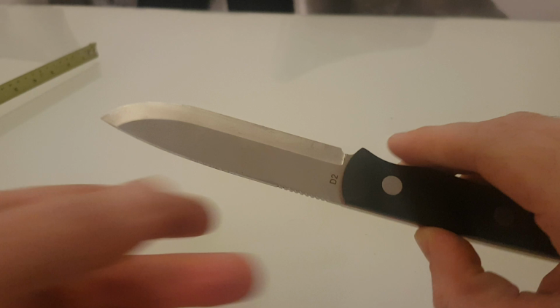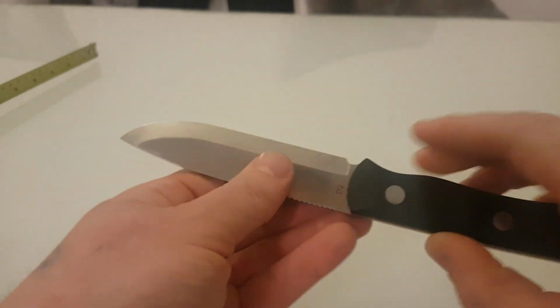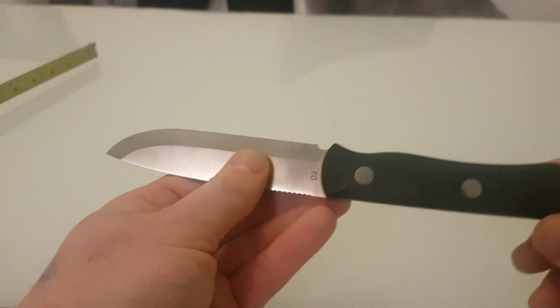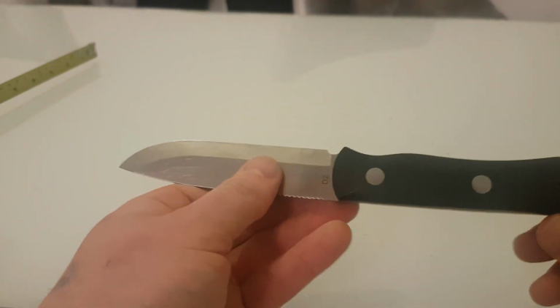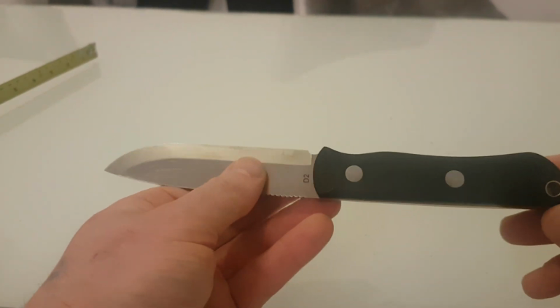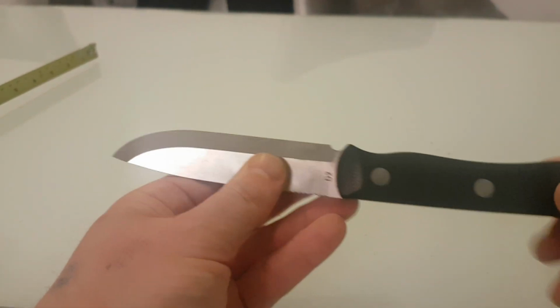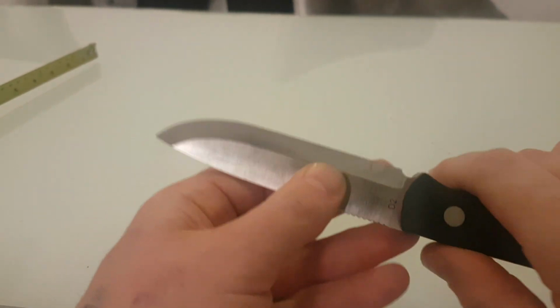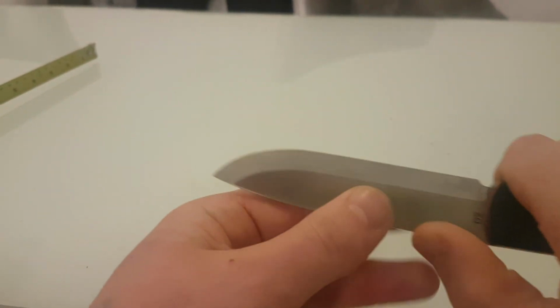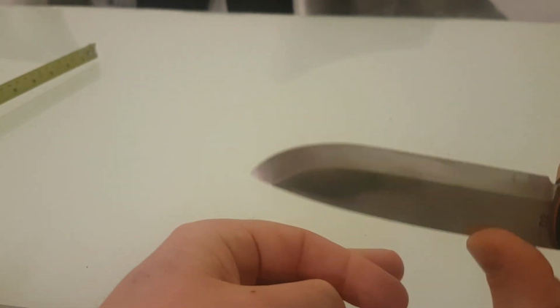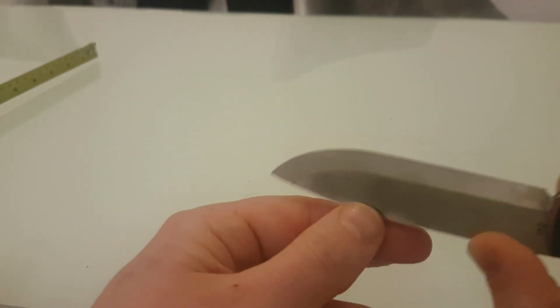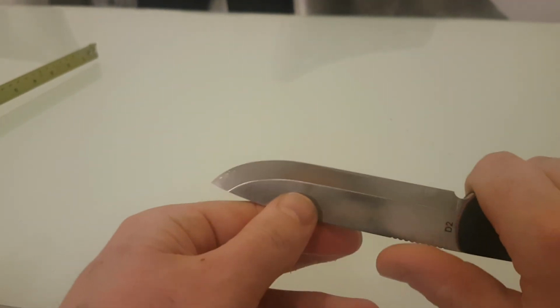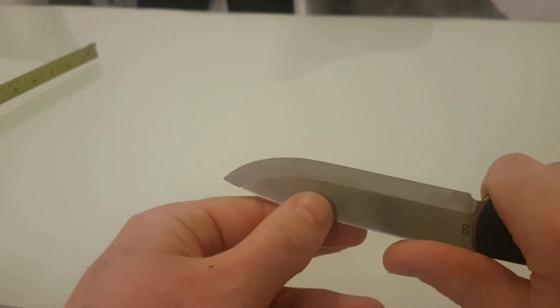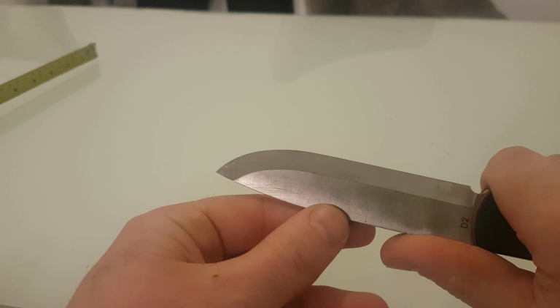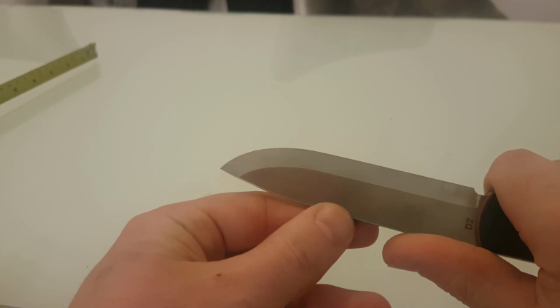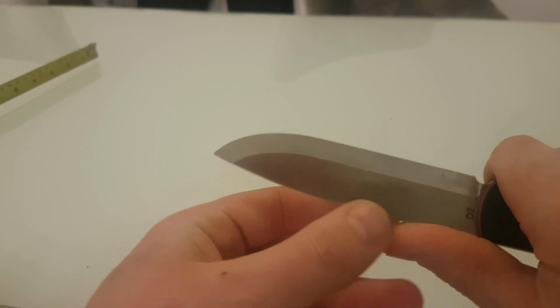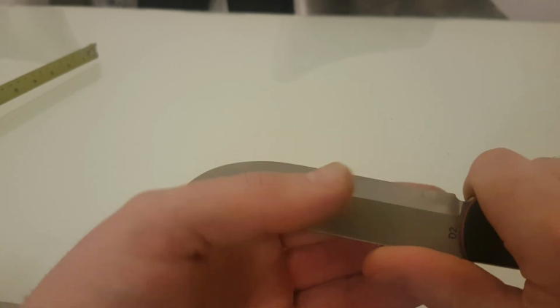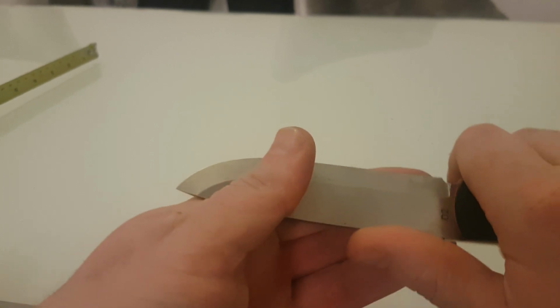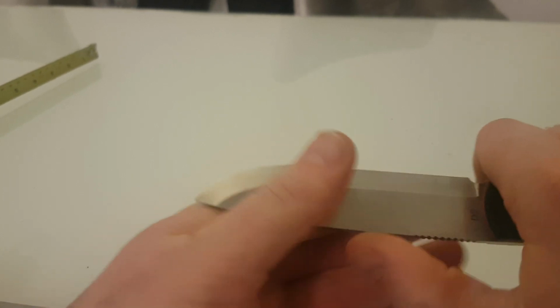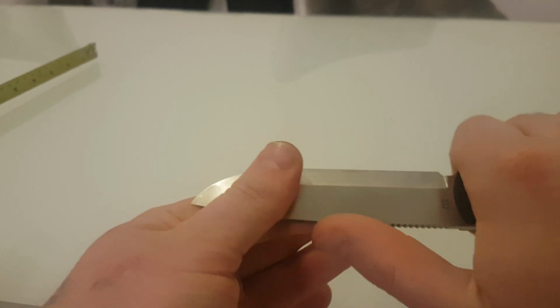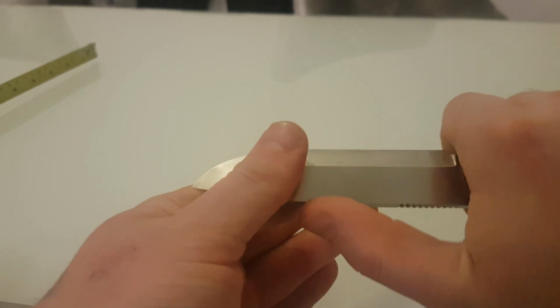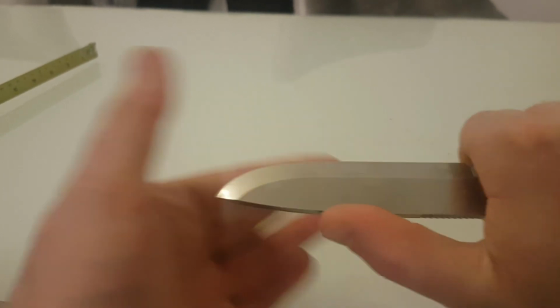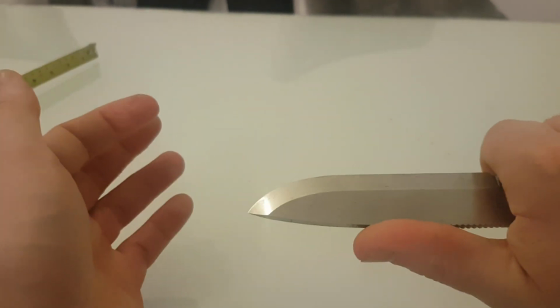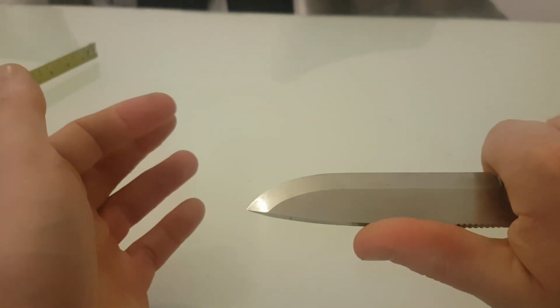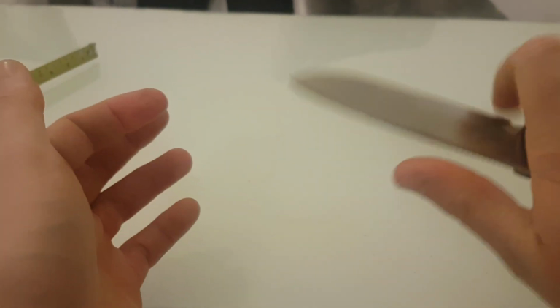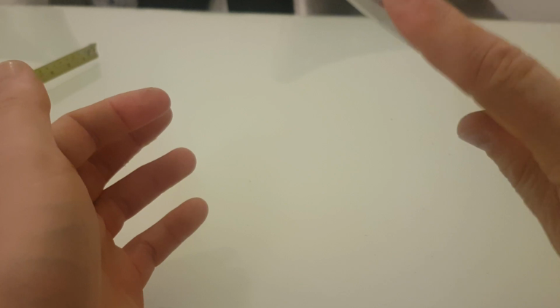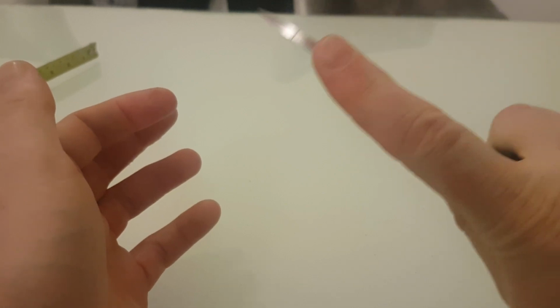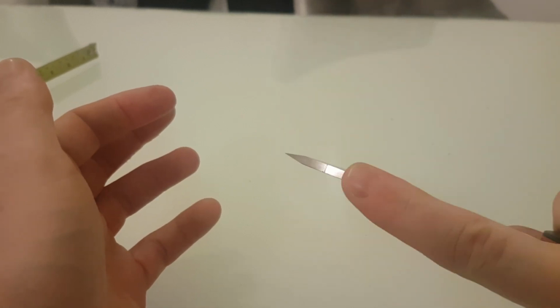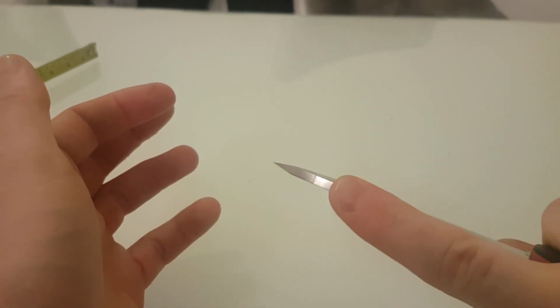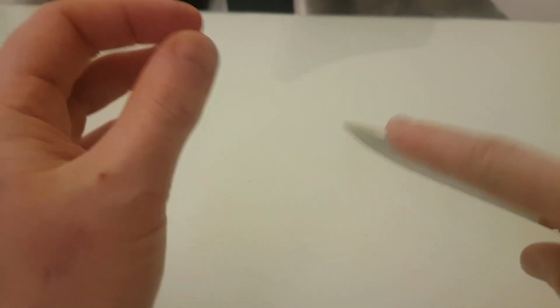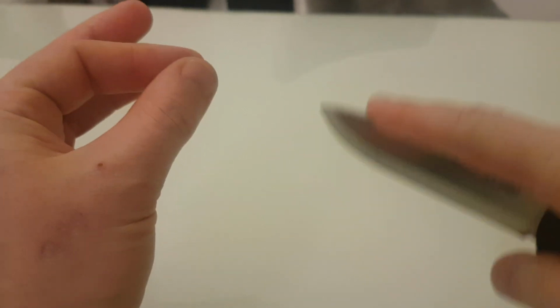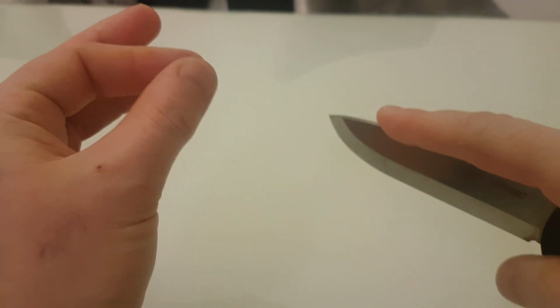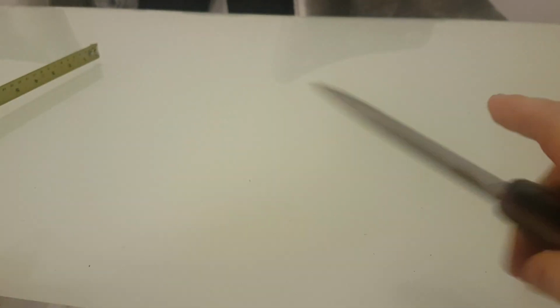This could be used for hunting if you really wanted to — you could quite easily prepare small game with this. It's smaller, so for intricate work you can choke up on the blade. You can also hold it in a different grip should you be caping something.